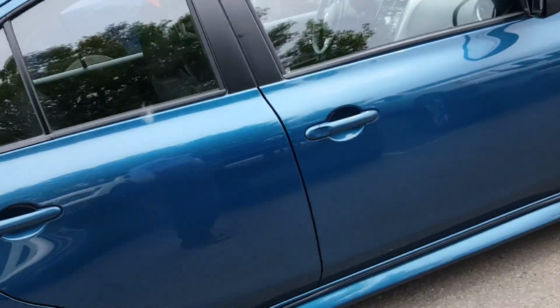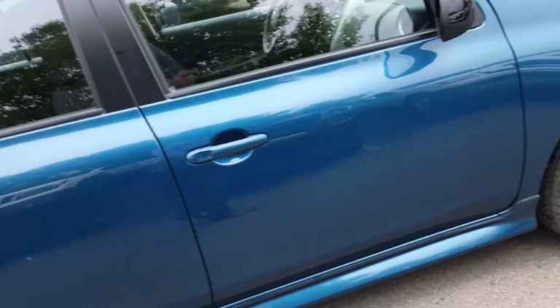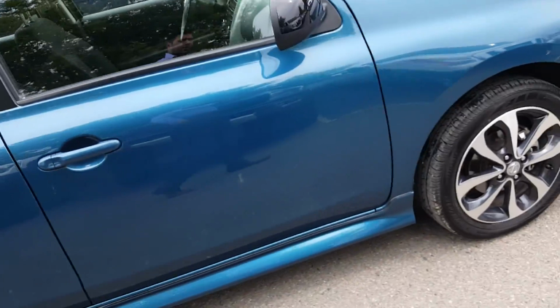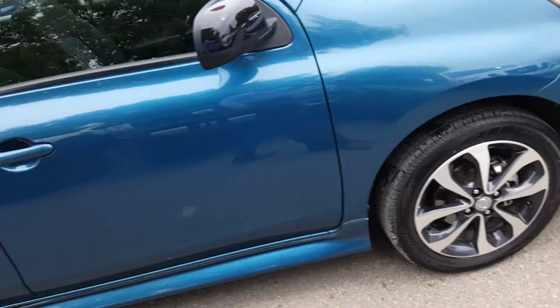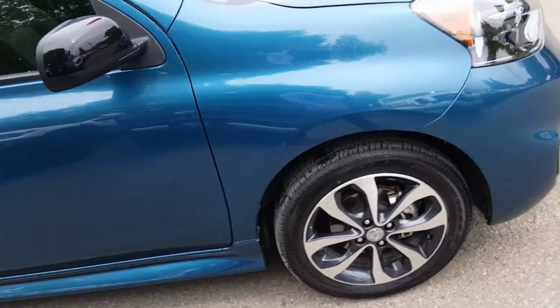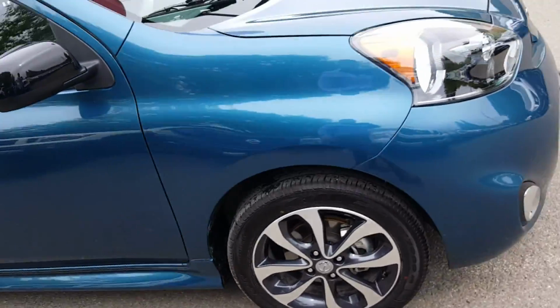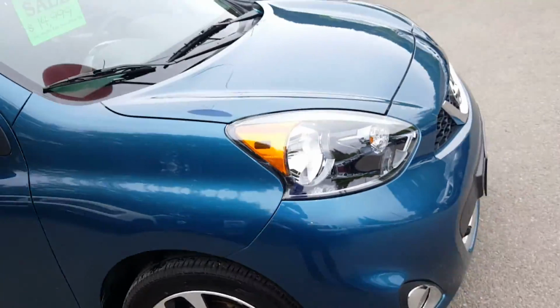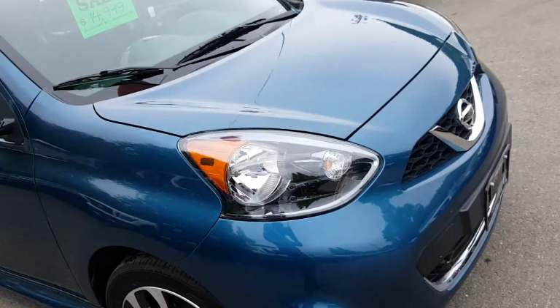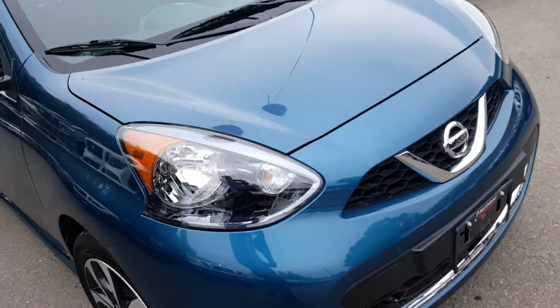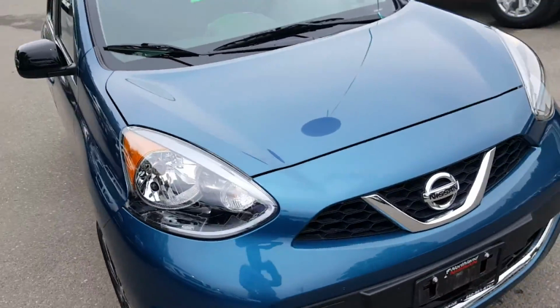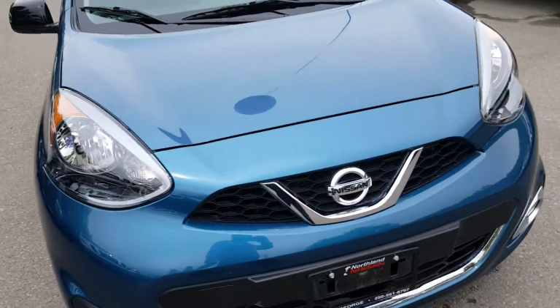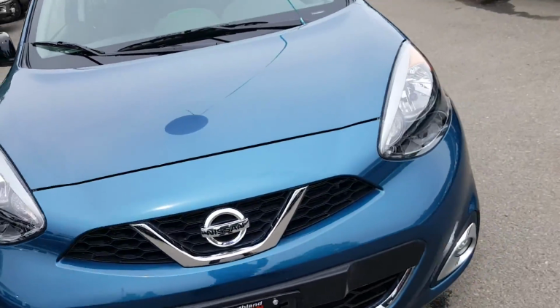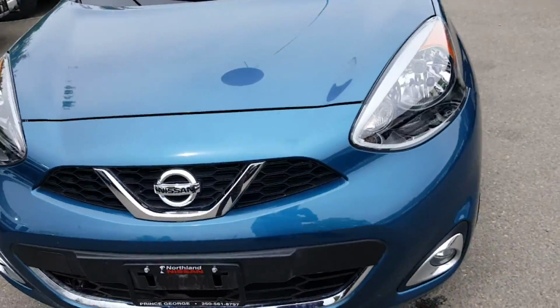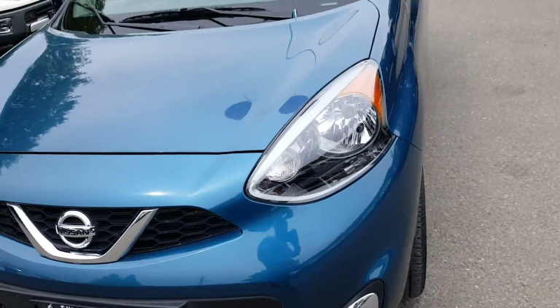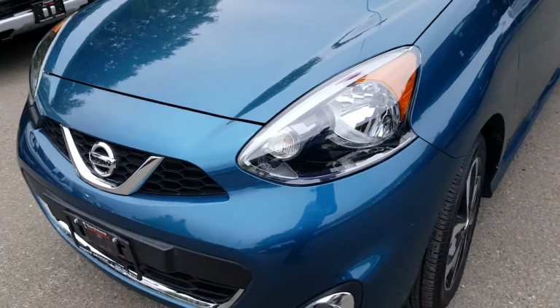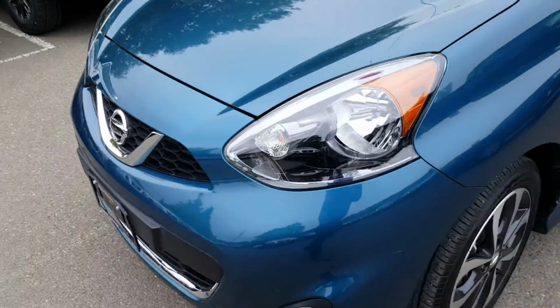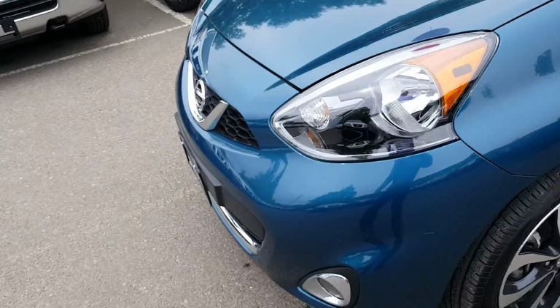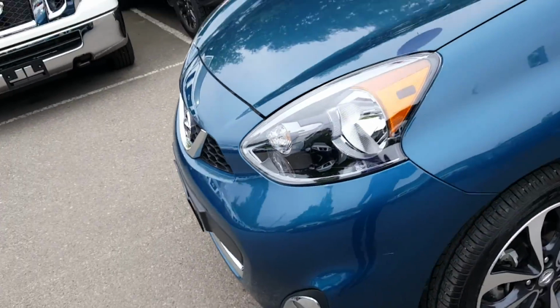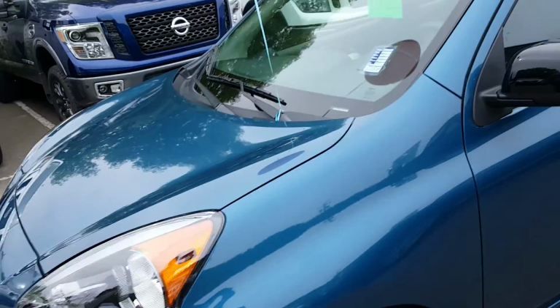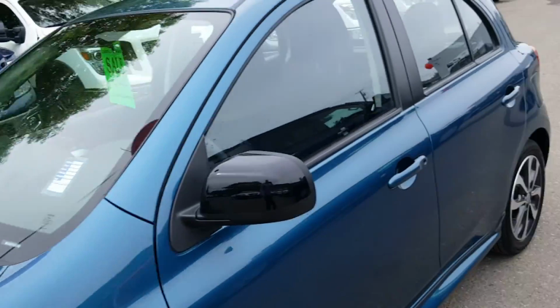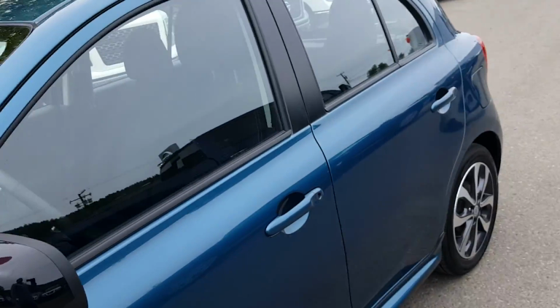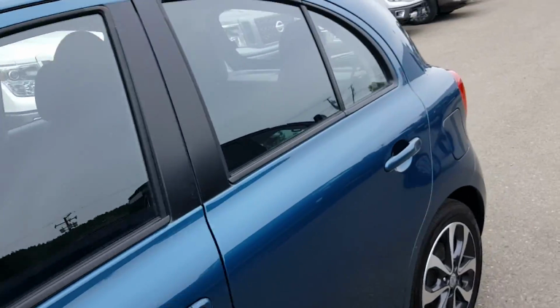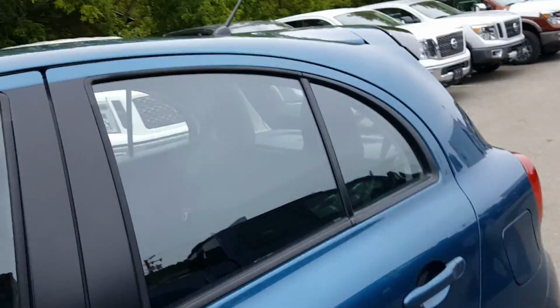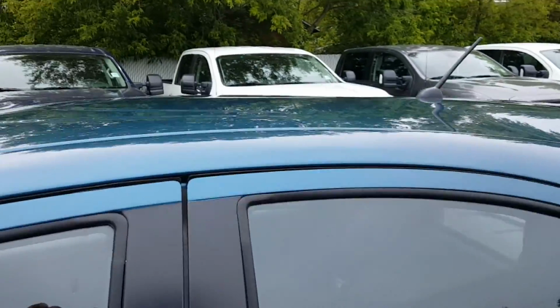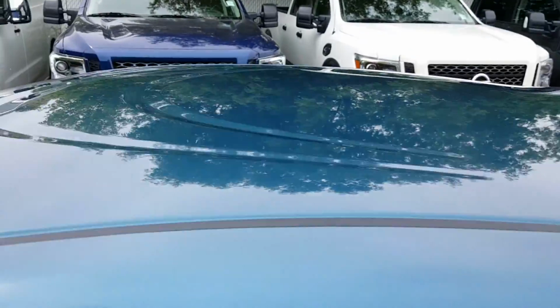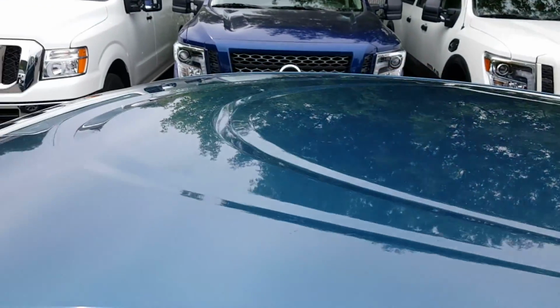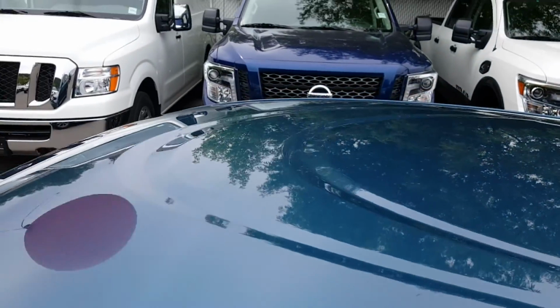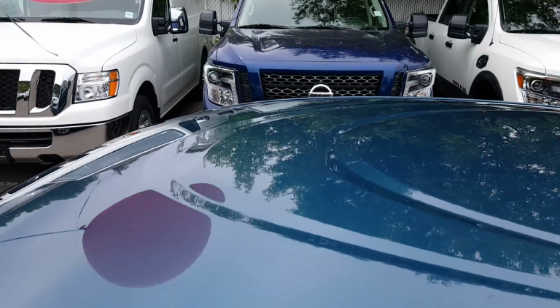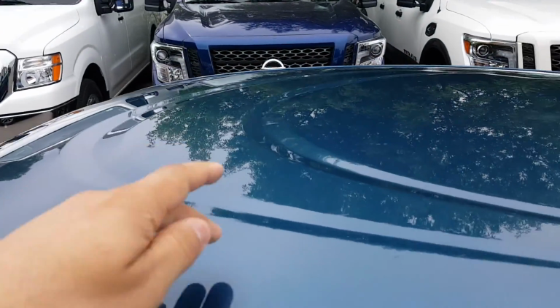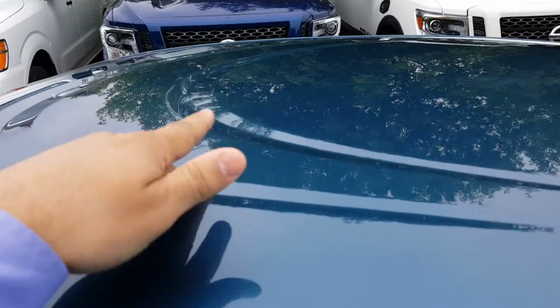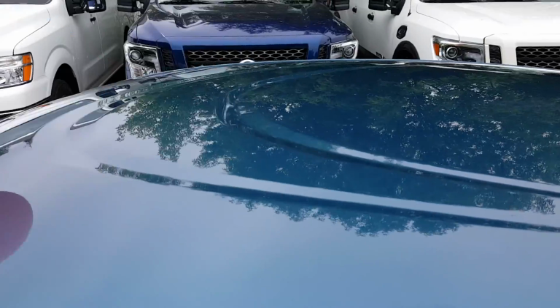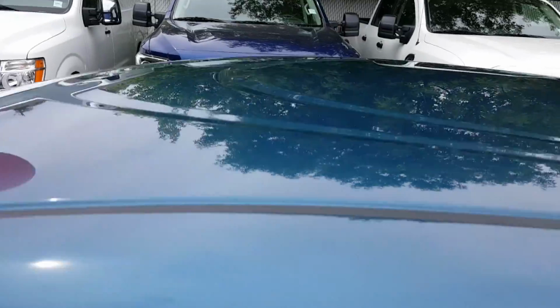This thing is practically new. I literally just took this in on trade and gave it a quick bath because I want to get it up on the website for you guys. Come down and get first dibs on it. Cool thing about the Micra — look at that wicked design of the roof.